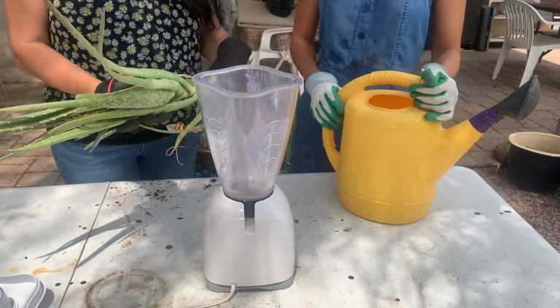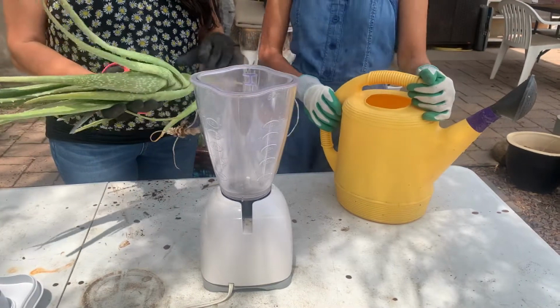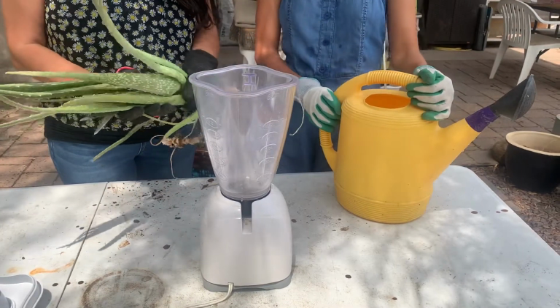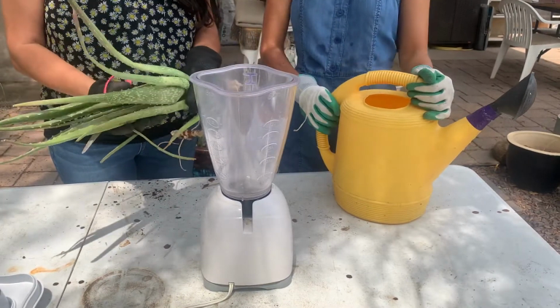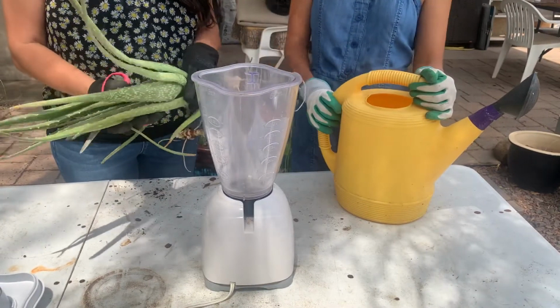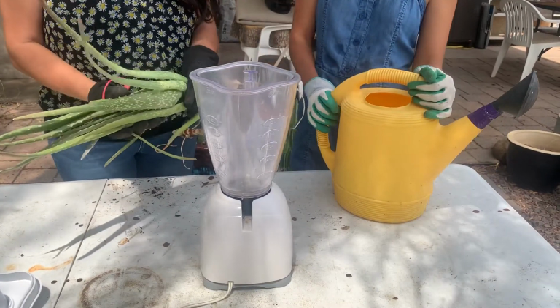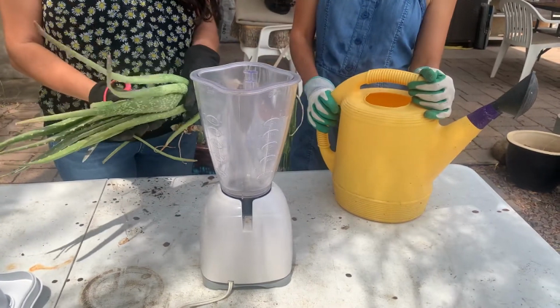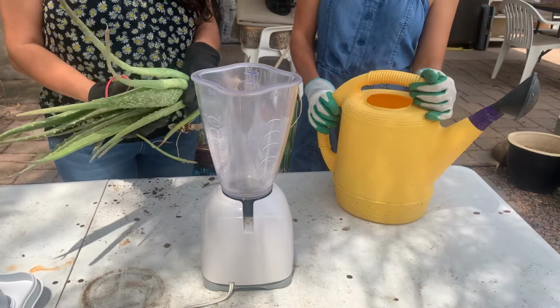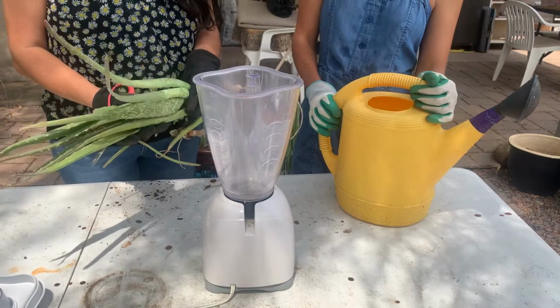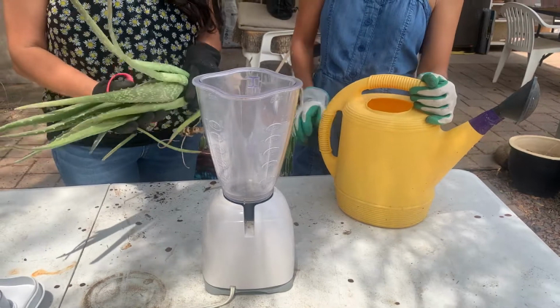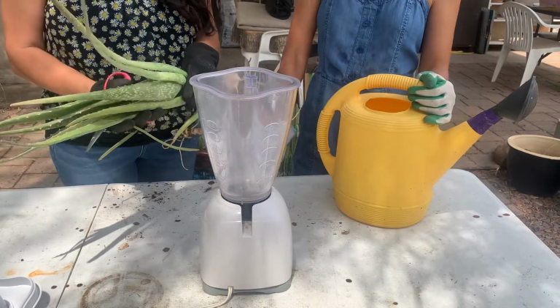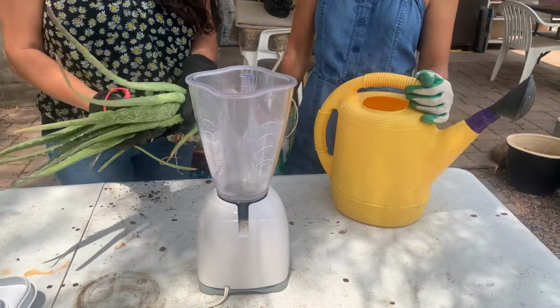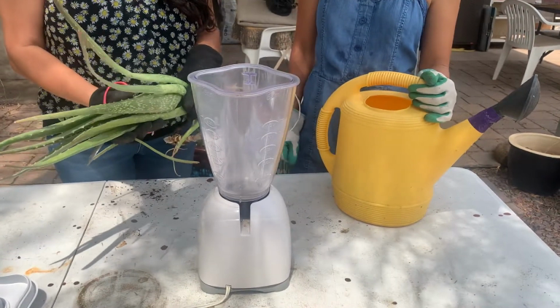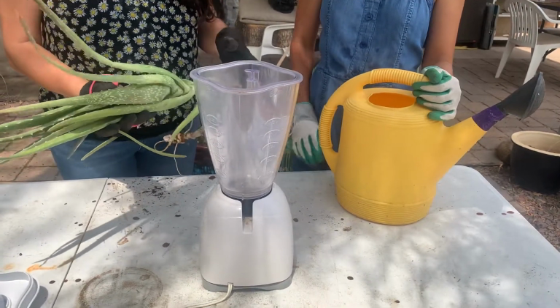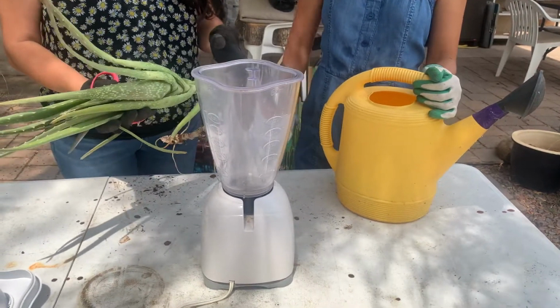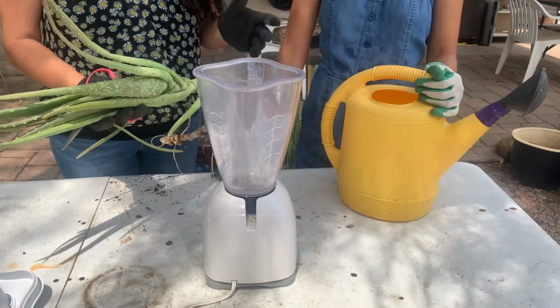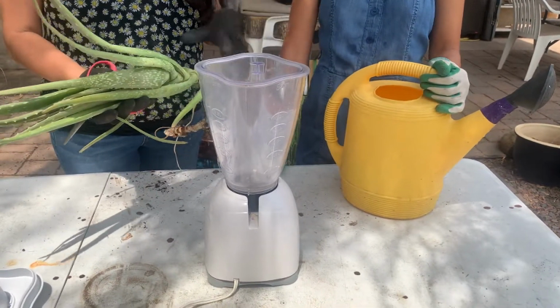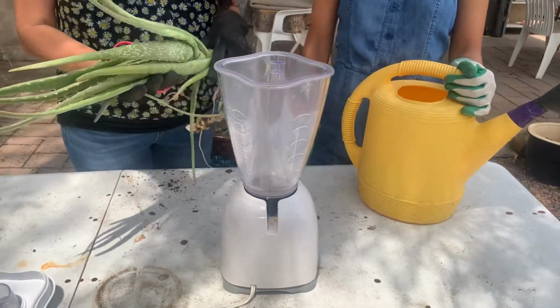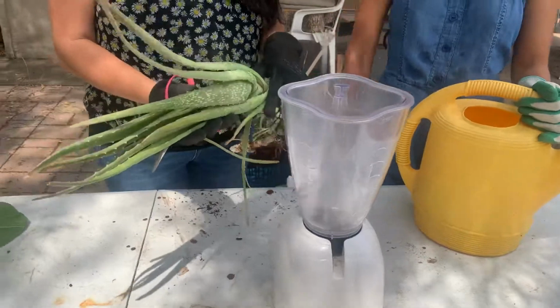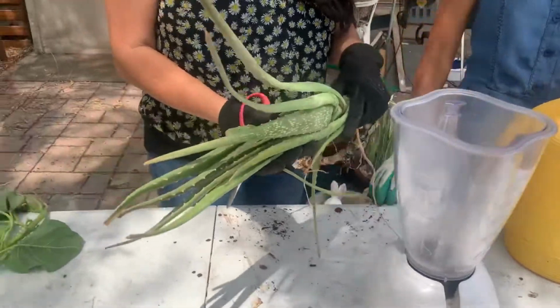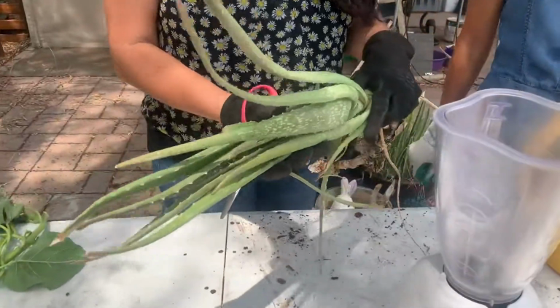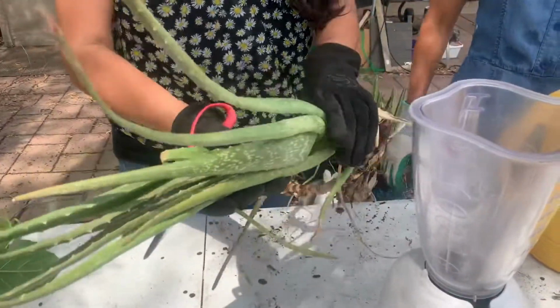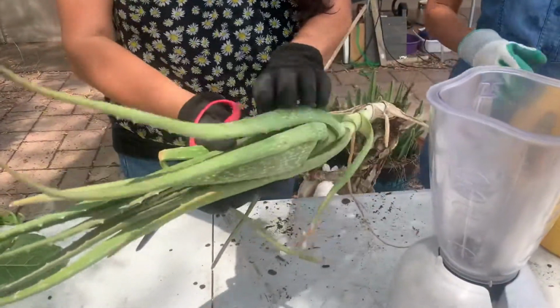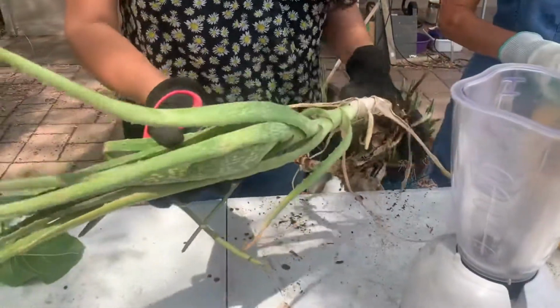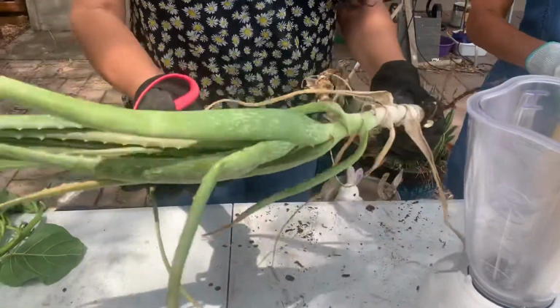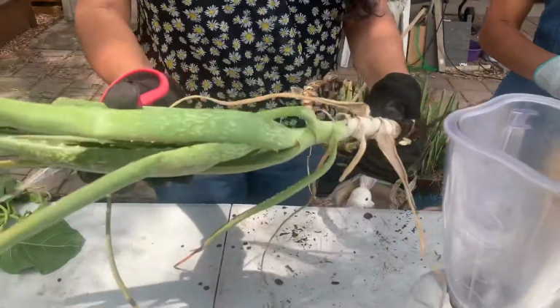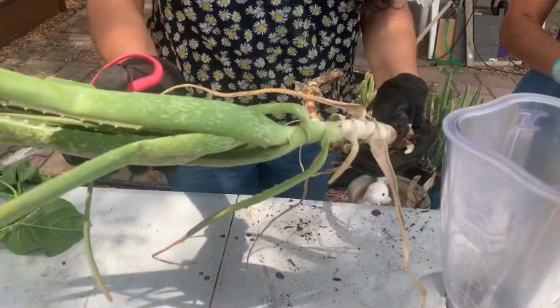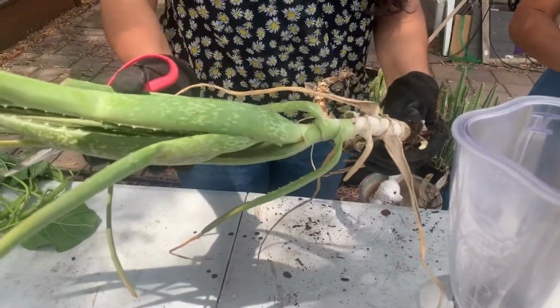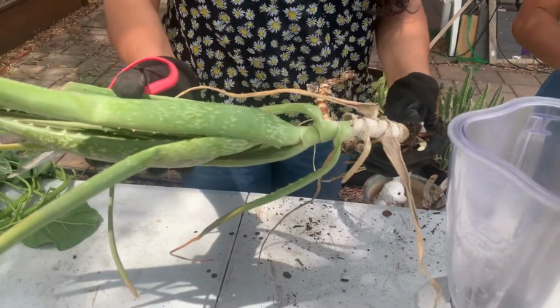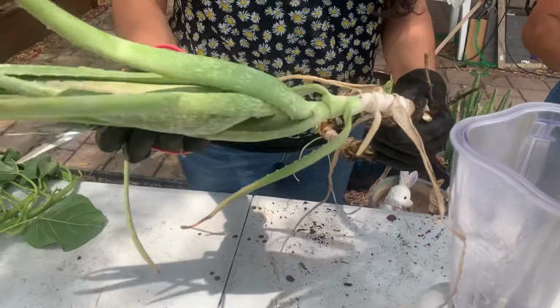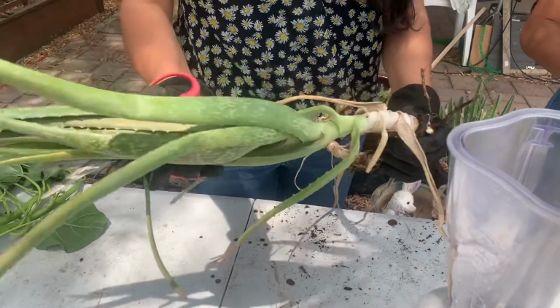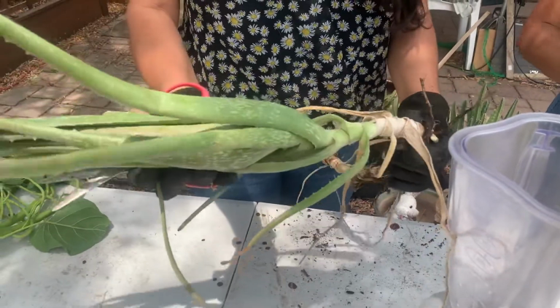I'm going to teach them how I do aloe juice for my plants. It's a wonderful natural fertilizer. You don't have to go buy anything. Everyone has aloe. People try to get rid of this, so if you're trying to take all this aloe out of your yard, make good use of it.